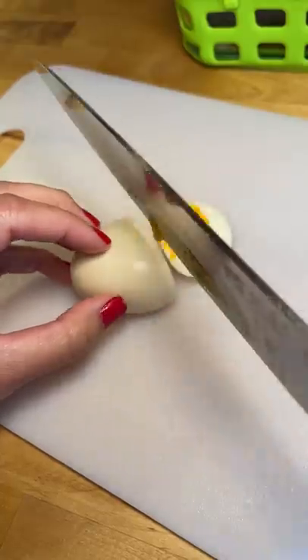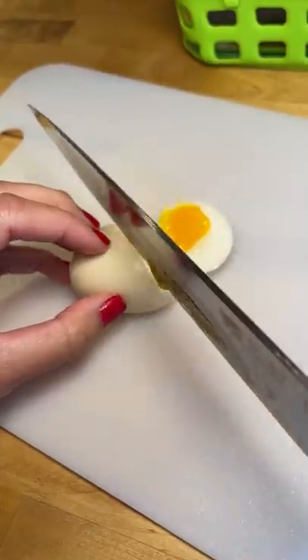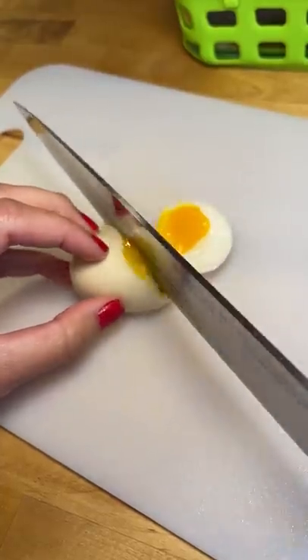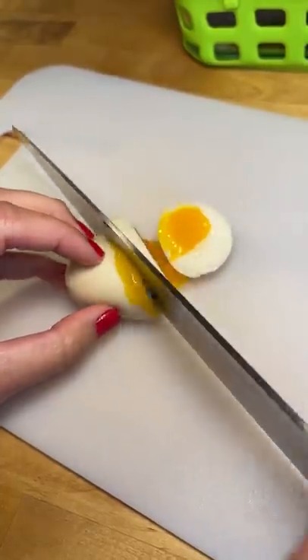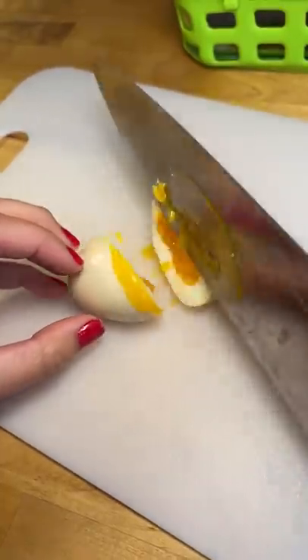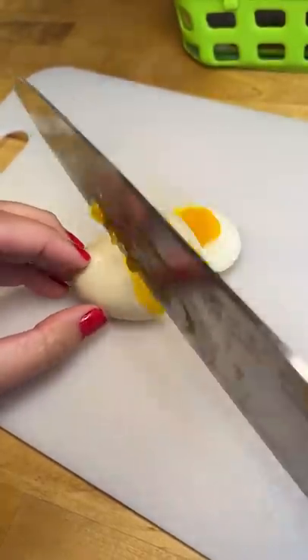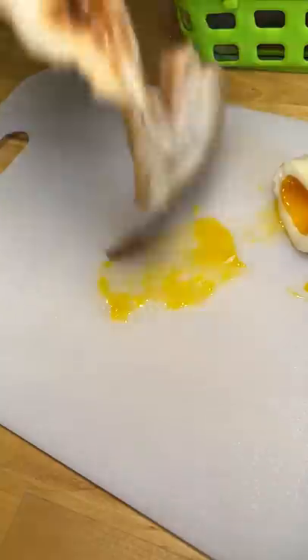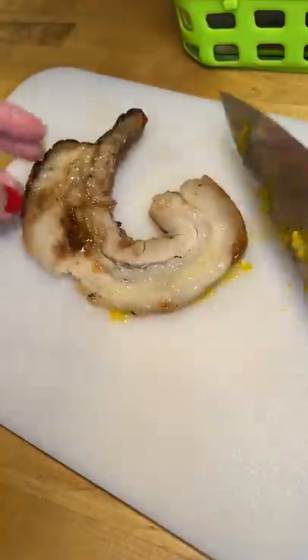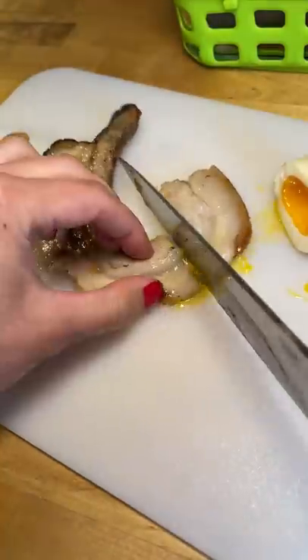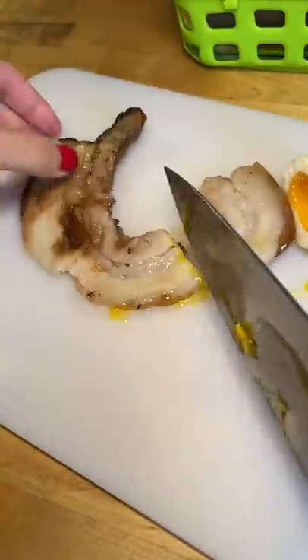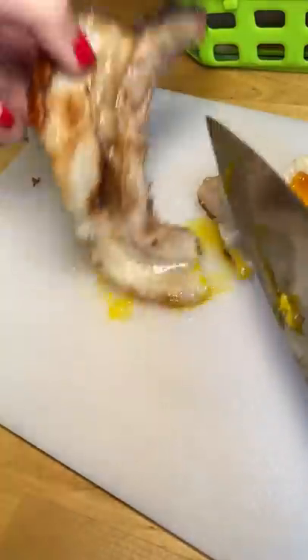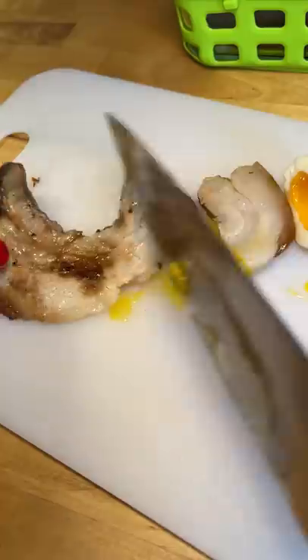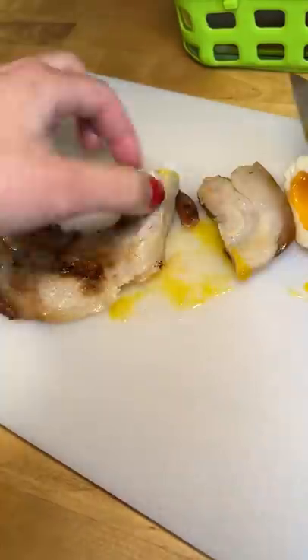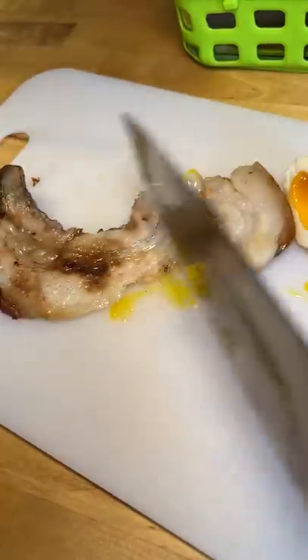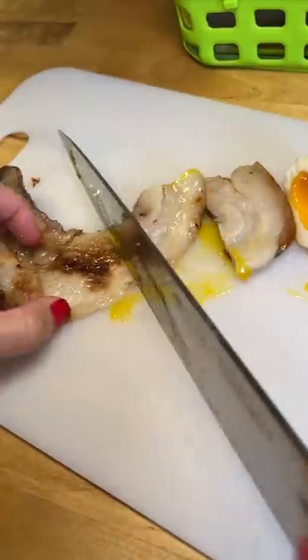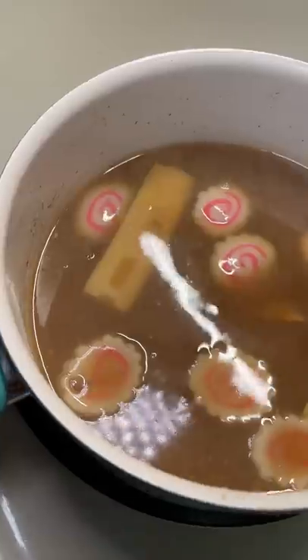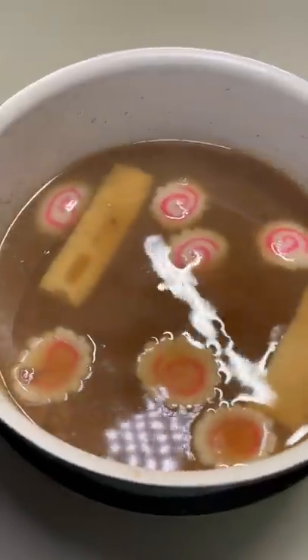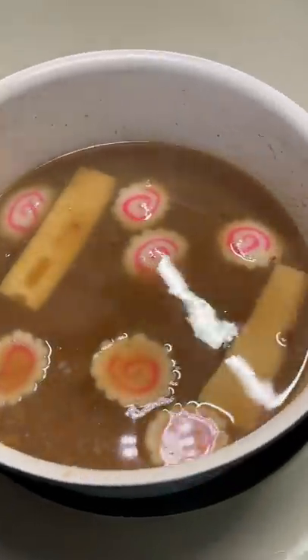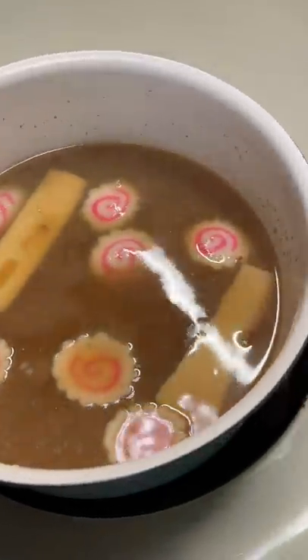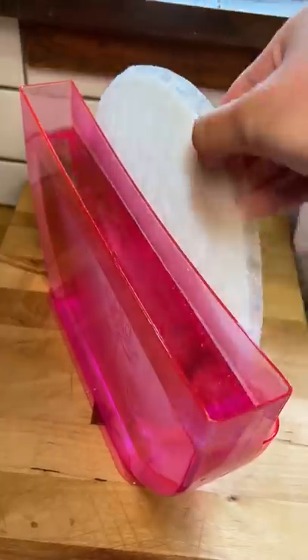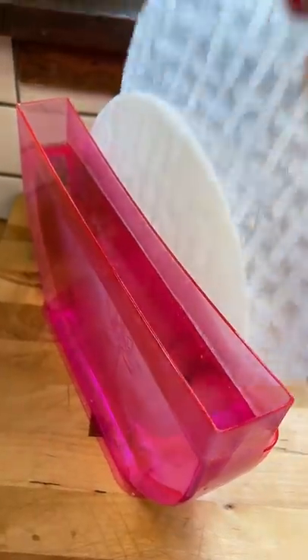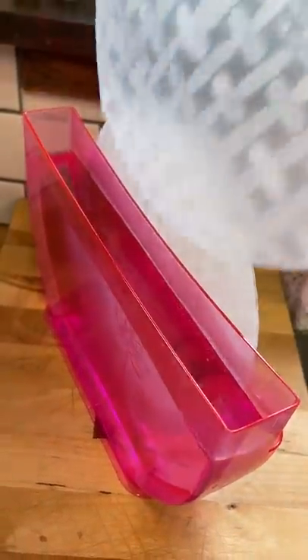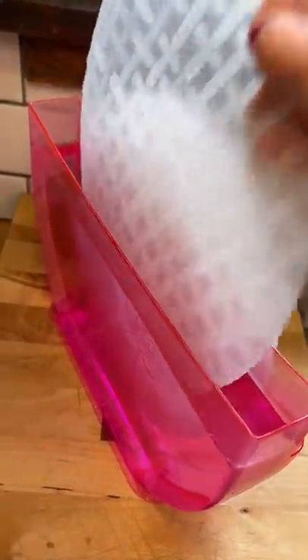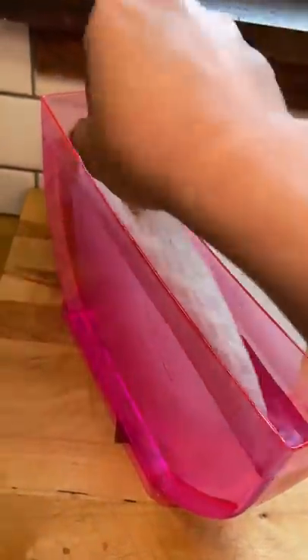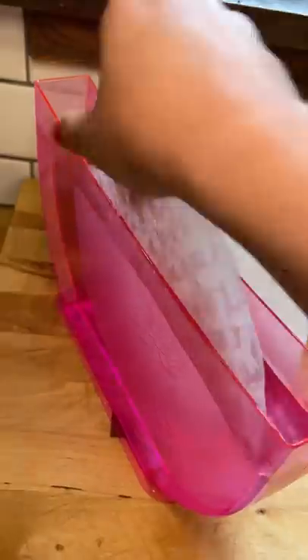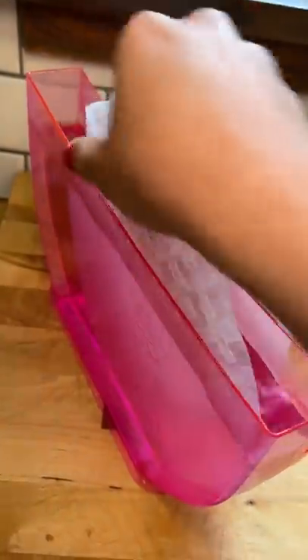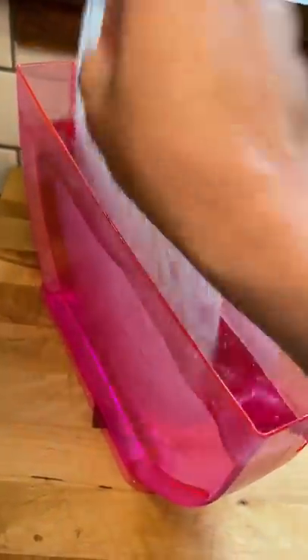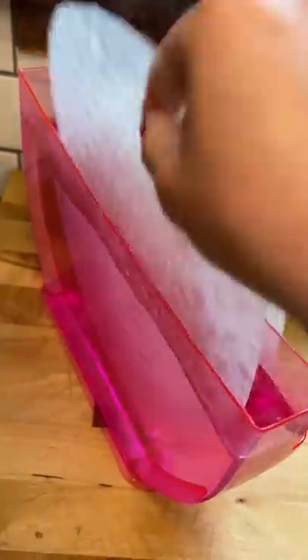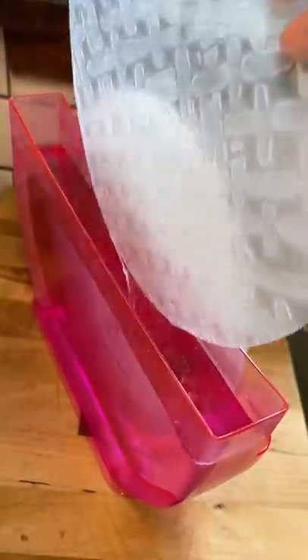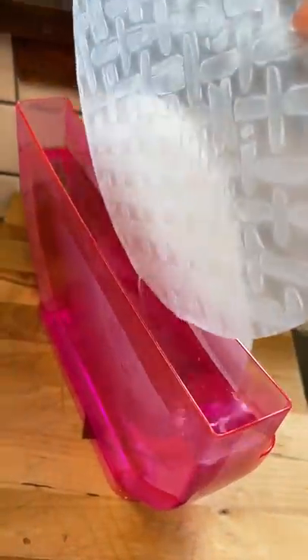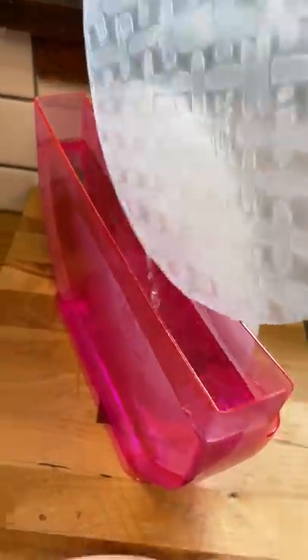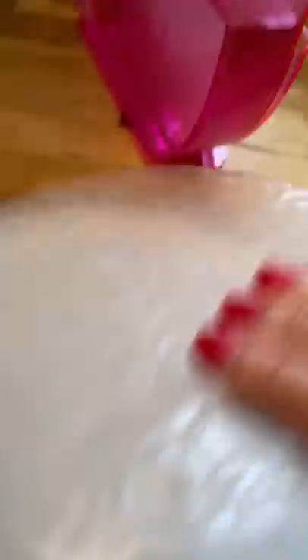I'm reheating the broth and adding in the ramen eggs. Then I'm cooking the ramen noodles that I made from scratch. I cut up the eggs and the chashu — and yes, I almost burned my hands on the pork belly. I also reheated the Naruto and bamboo shoots in the broth.